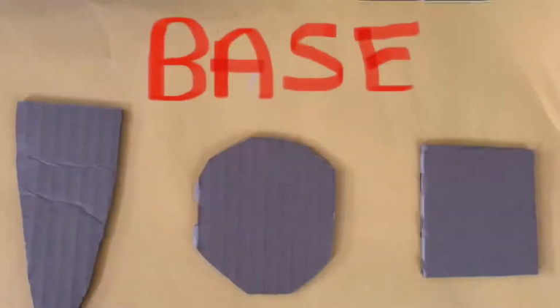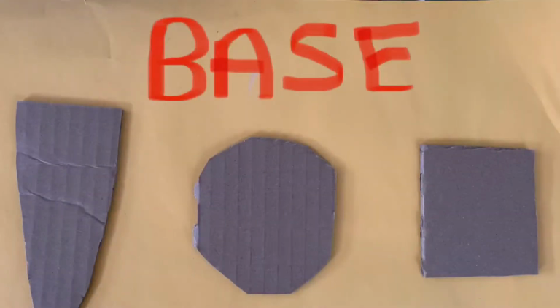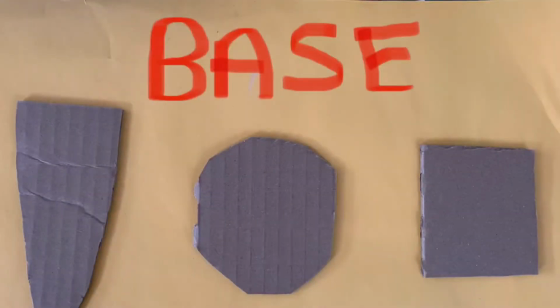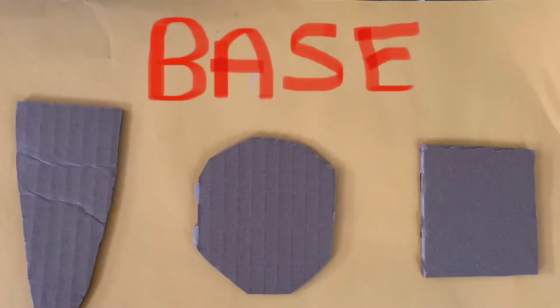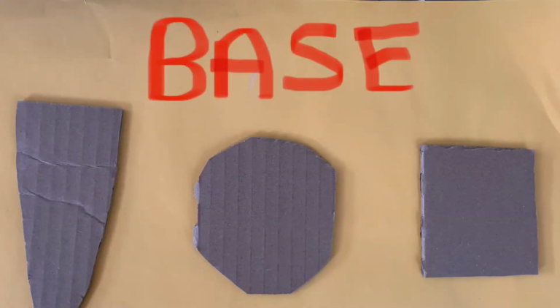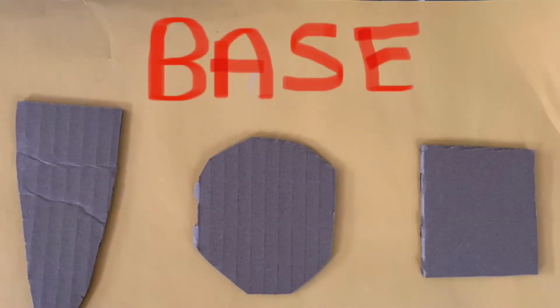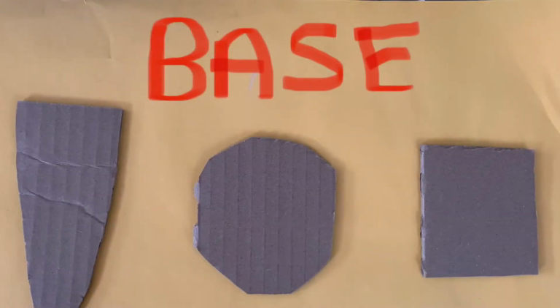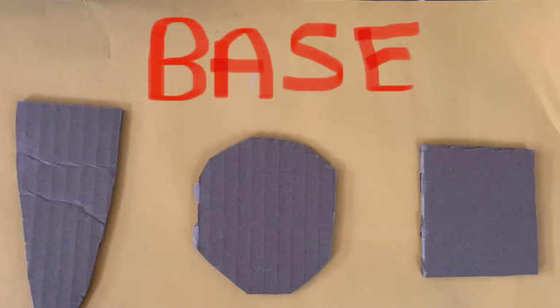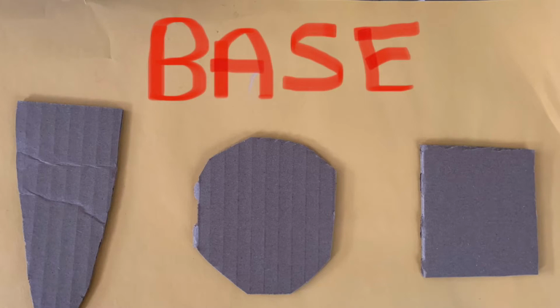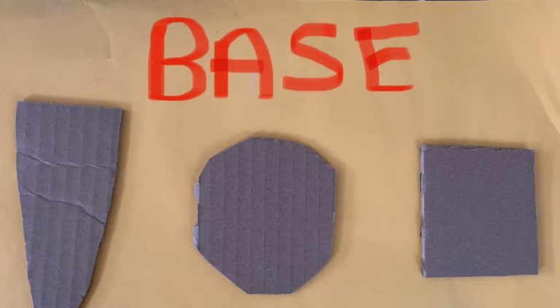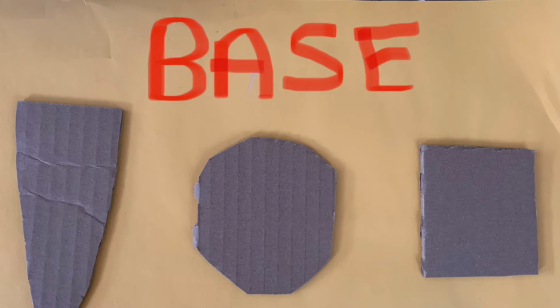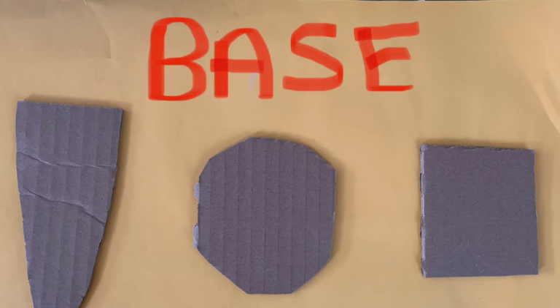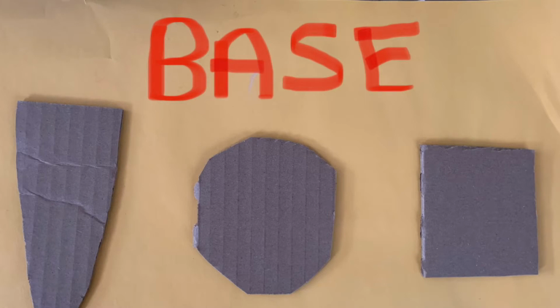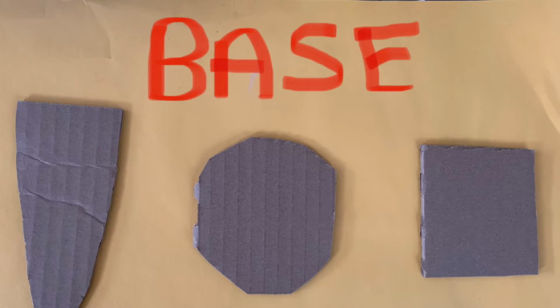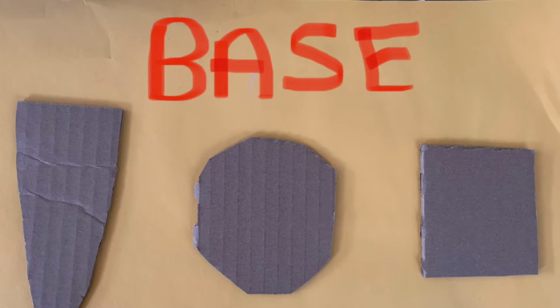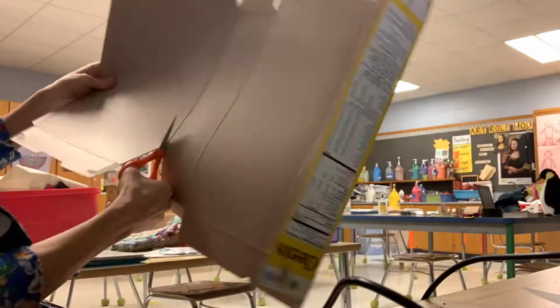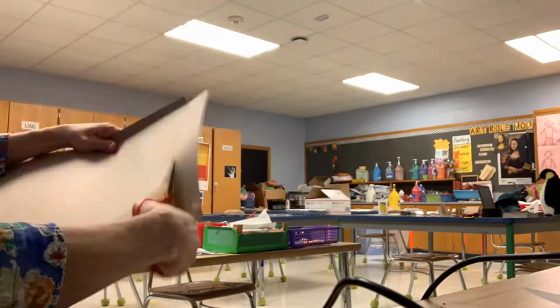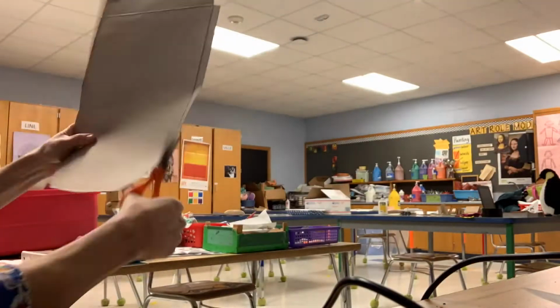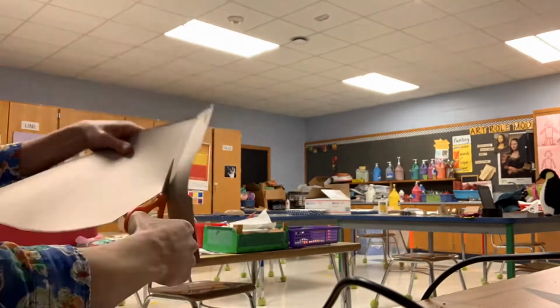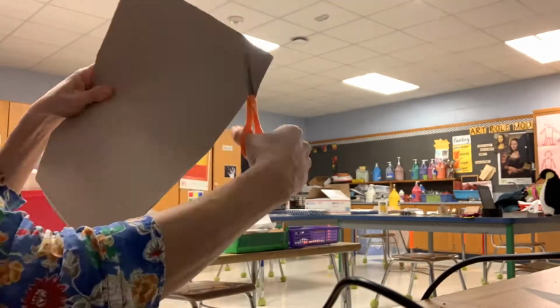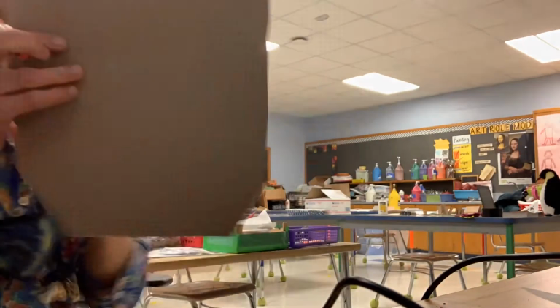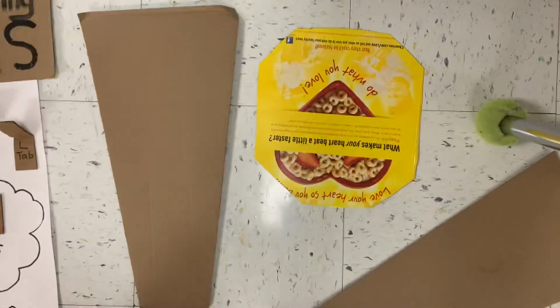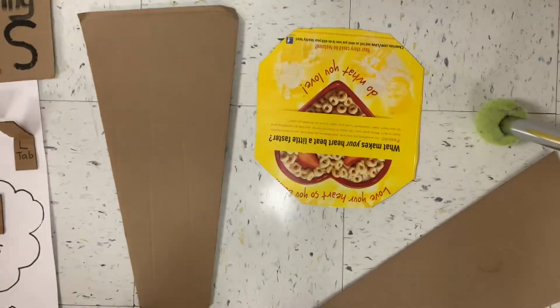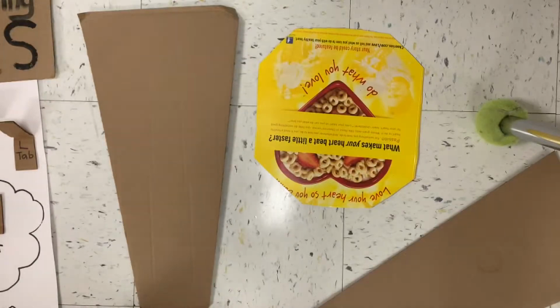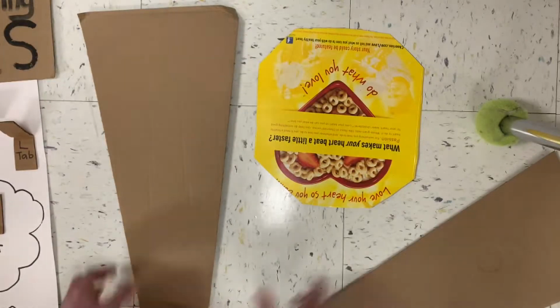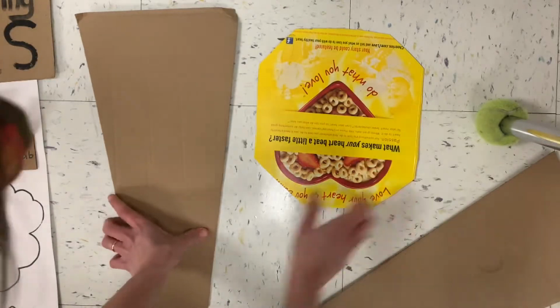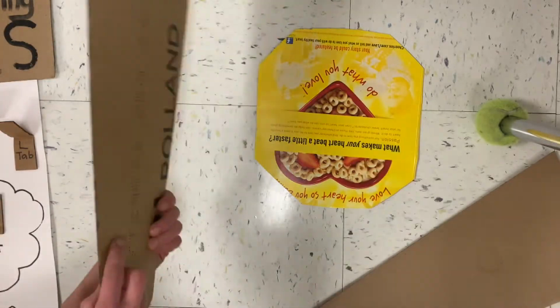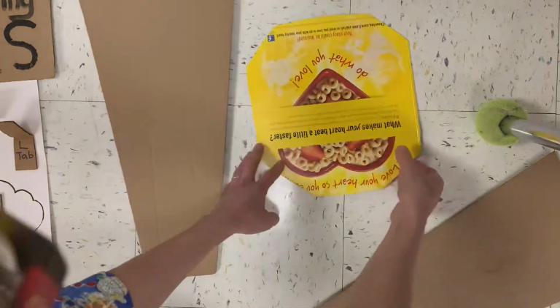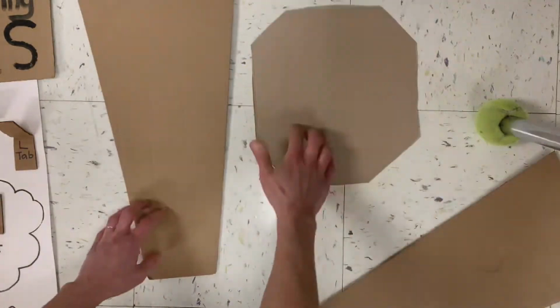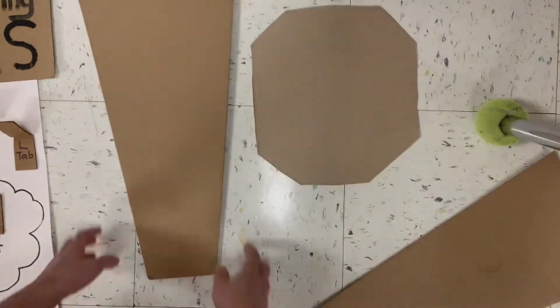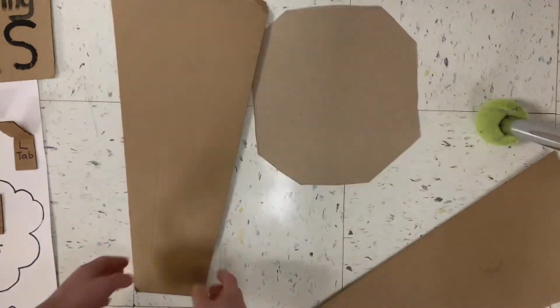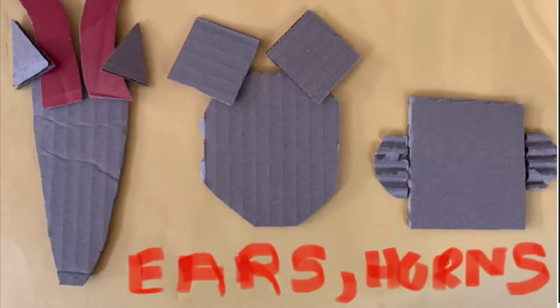The first thing you need to make is a base for your mask. Try a simple shape like a triangle, square, or circle. If you only have small scissors, use paperboard — the thin cardboard. Otherwise, use the thick stuff.